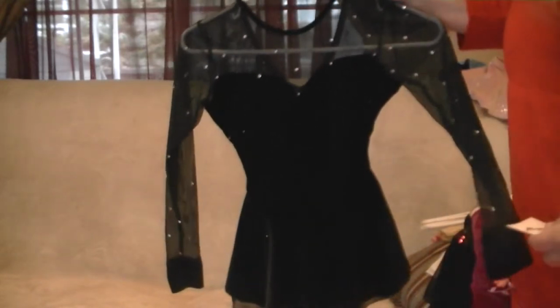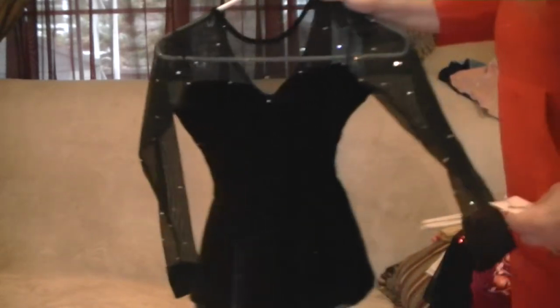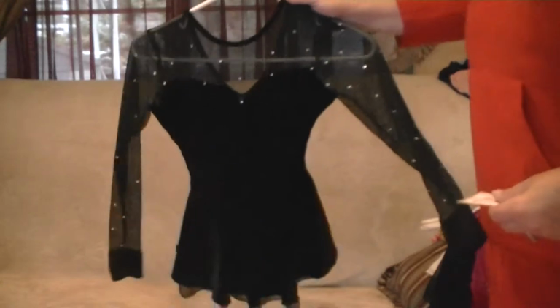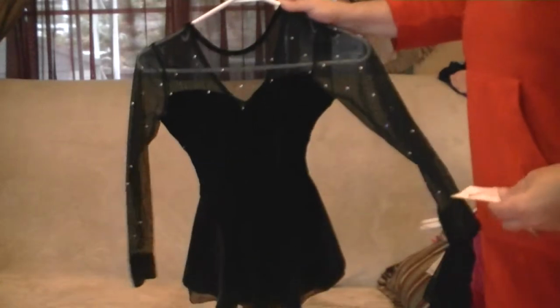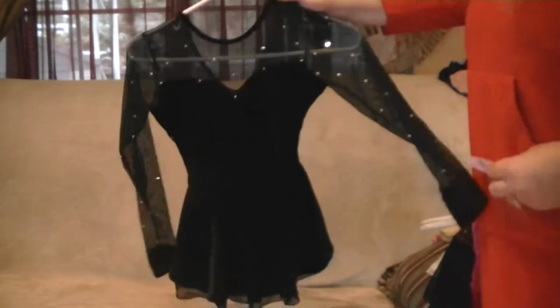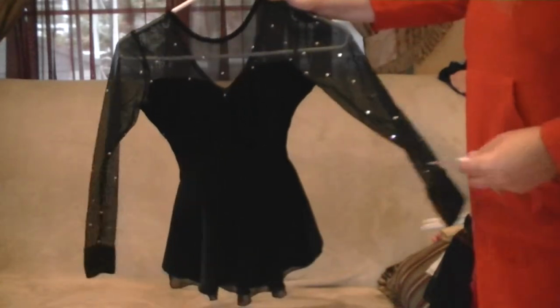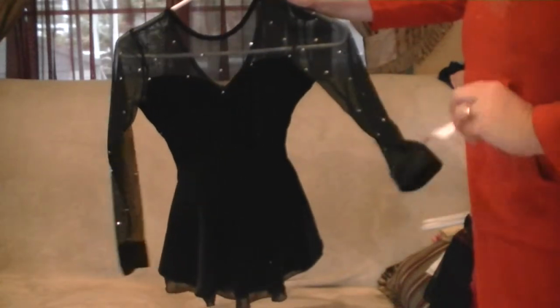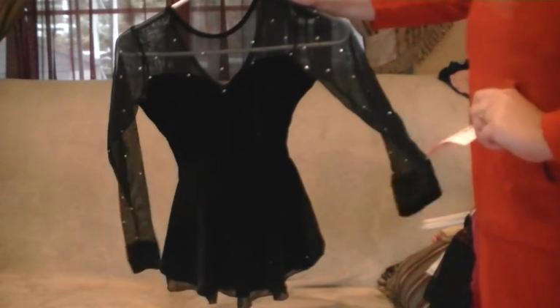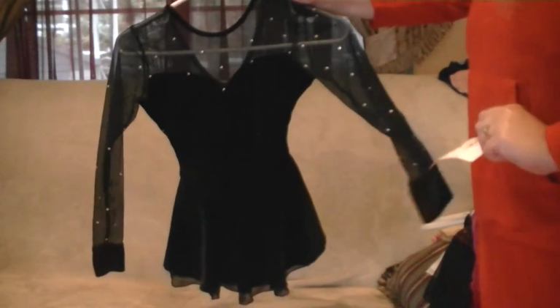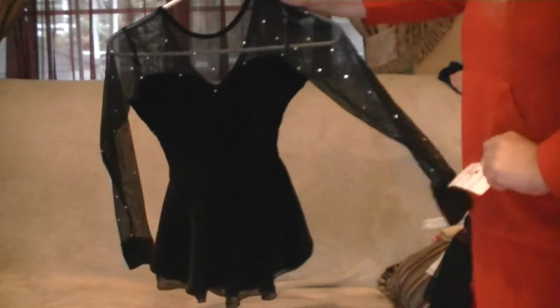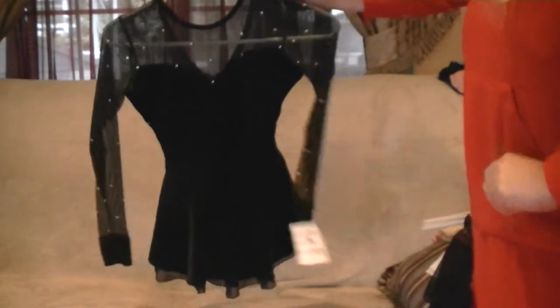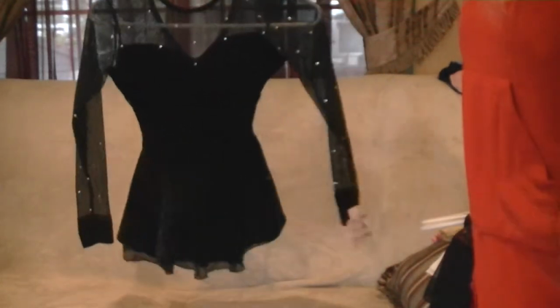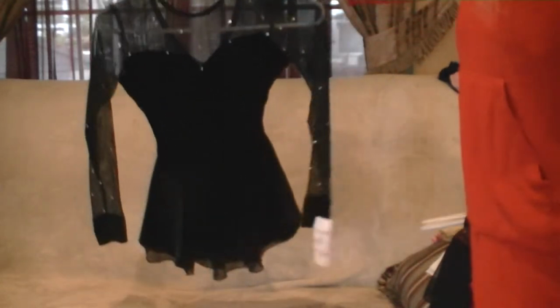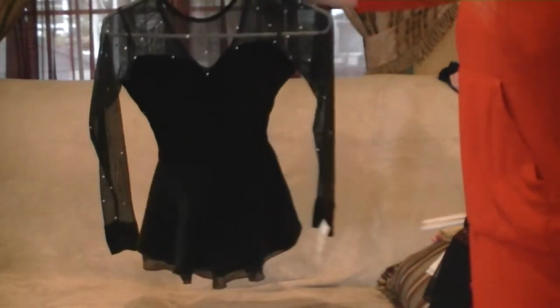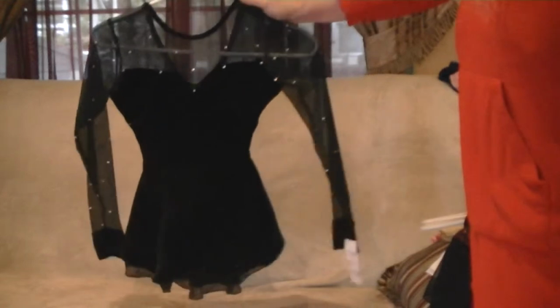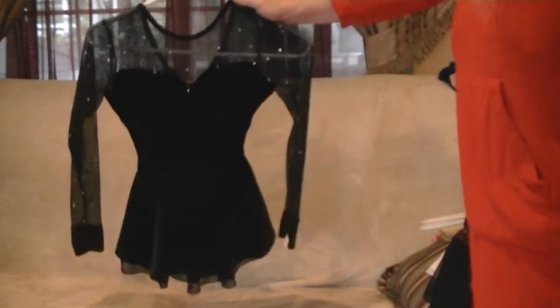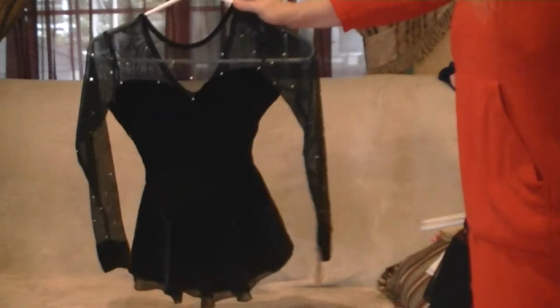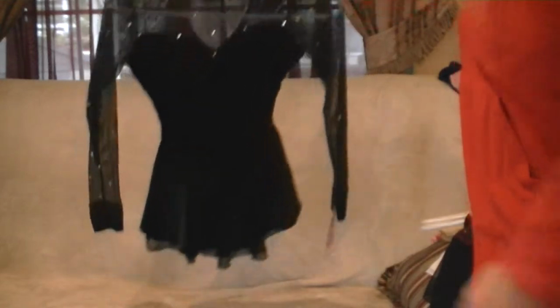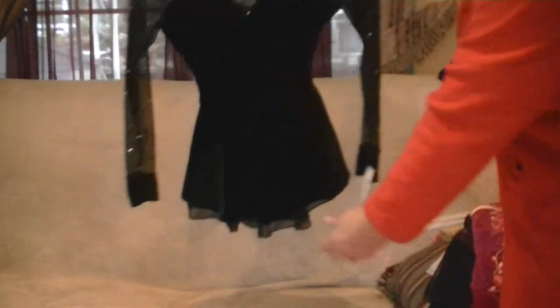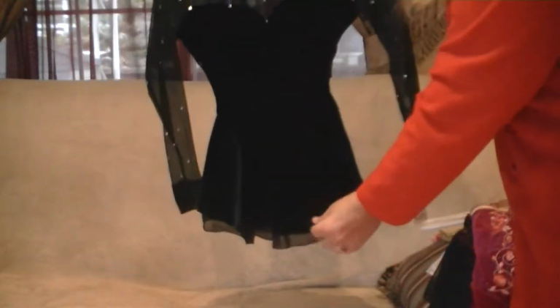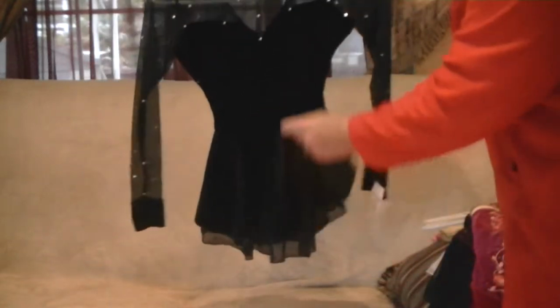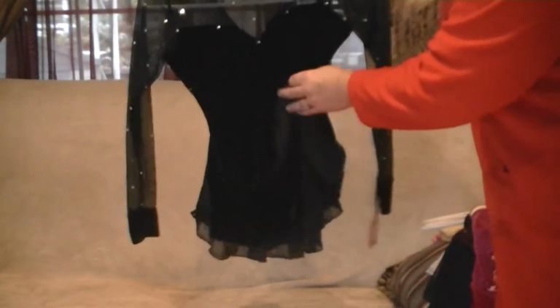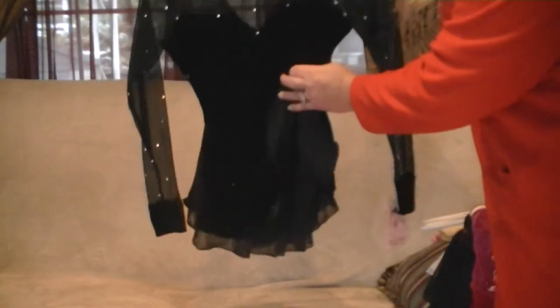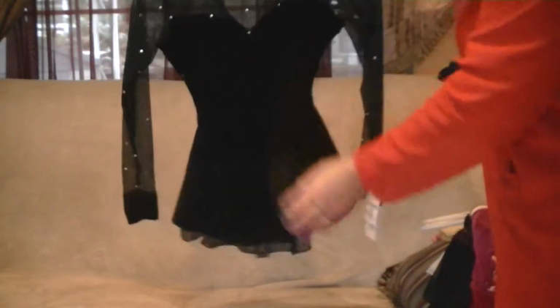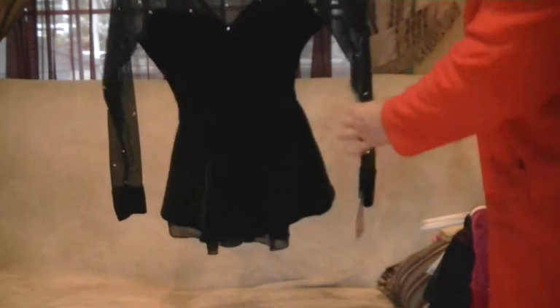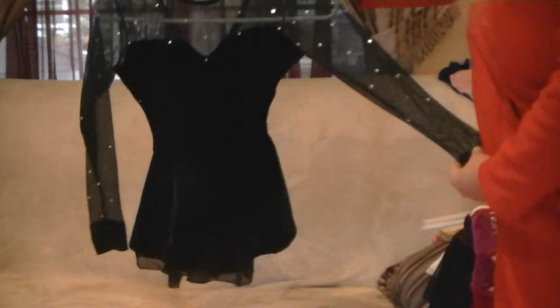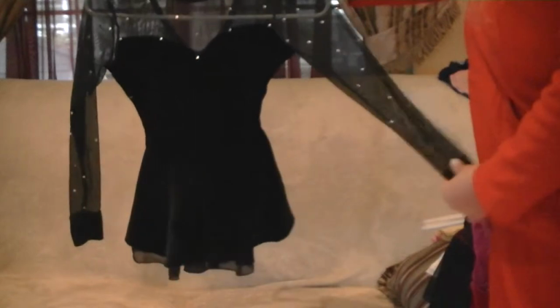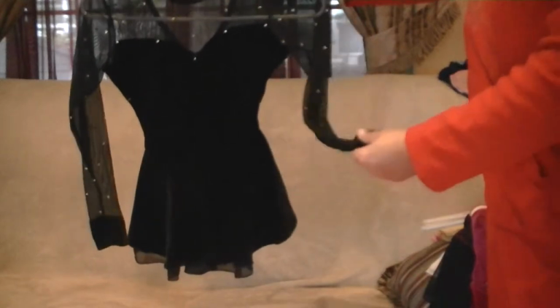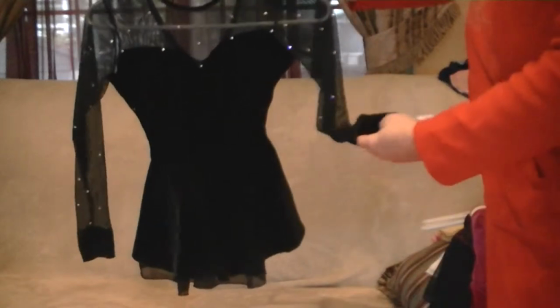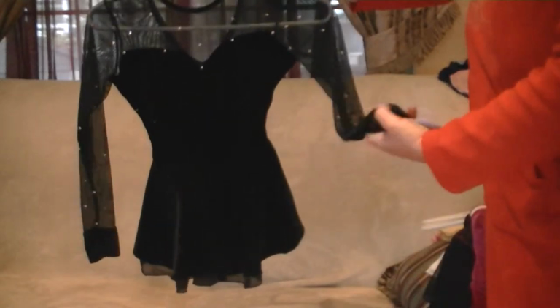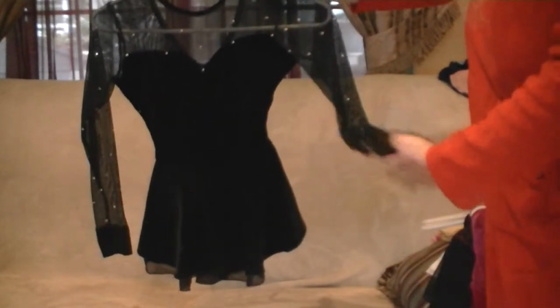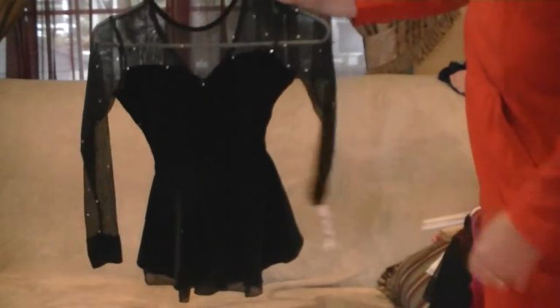This is a black velvet Stanford Styles child medium. It's black velvet with a mesh top, velvet skirt, and mesh underline with rhinestones. The size is a child medium.